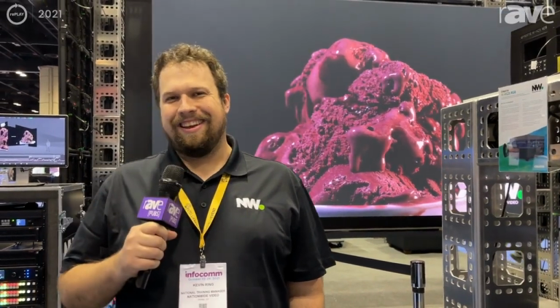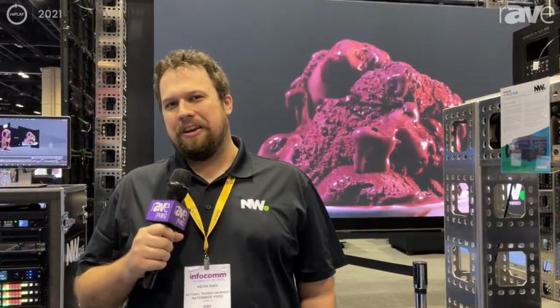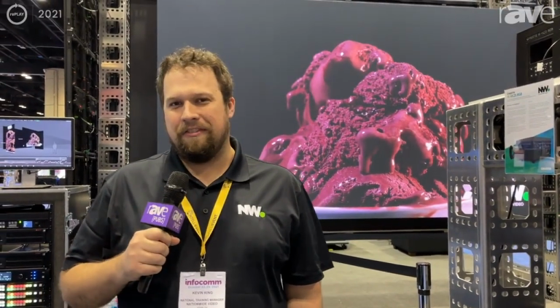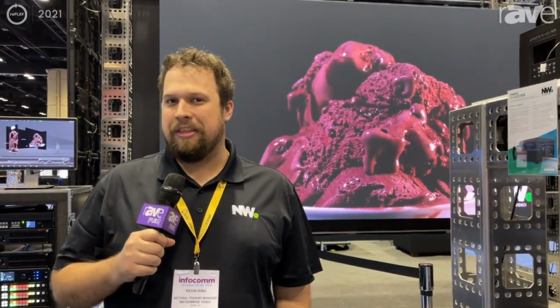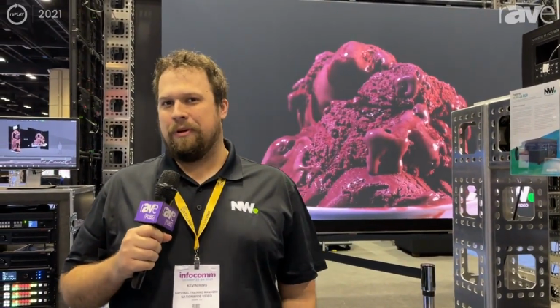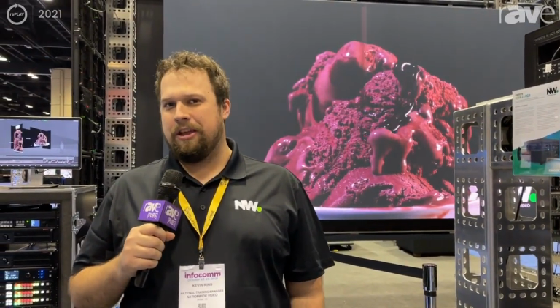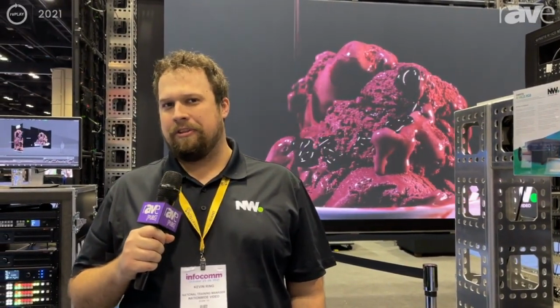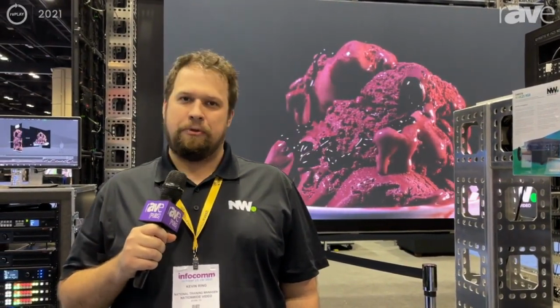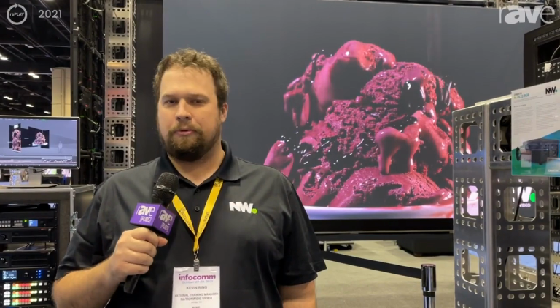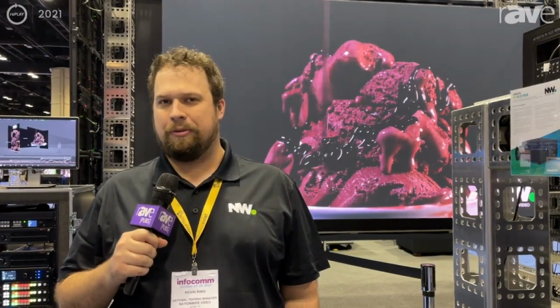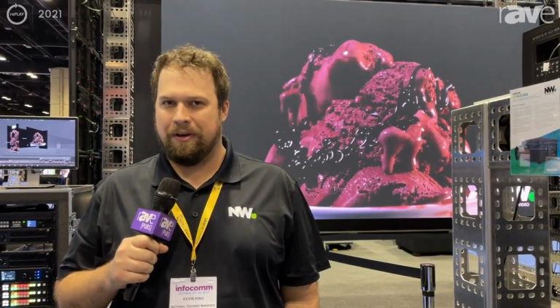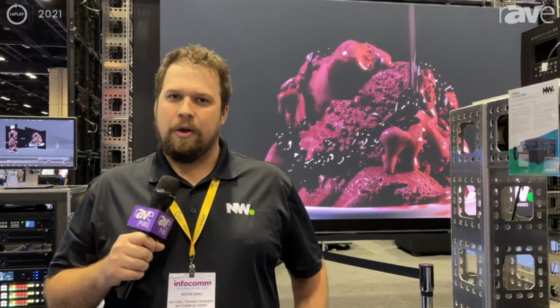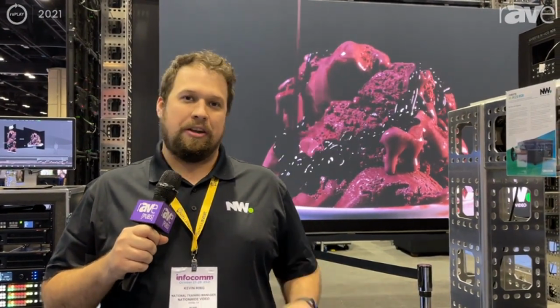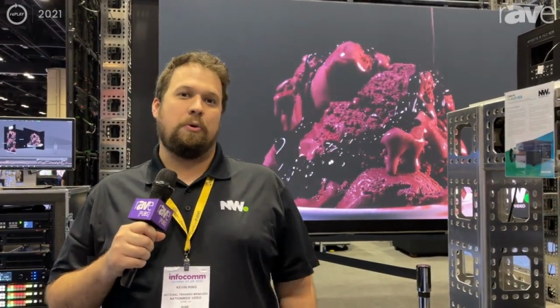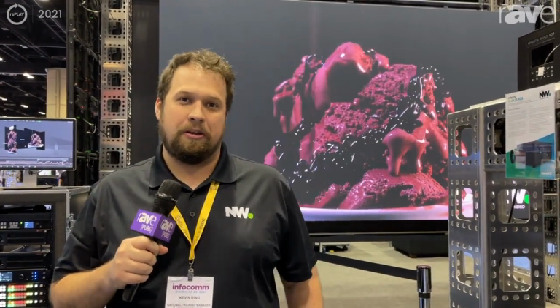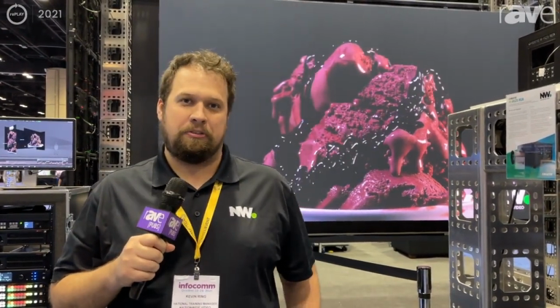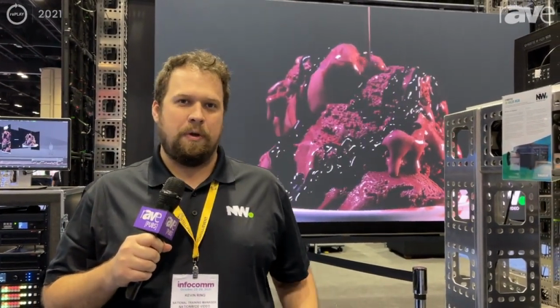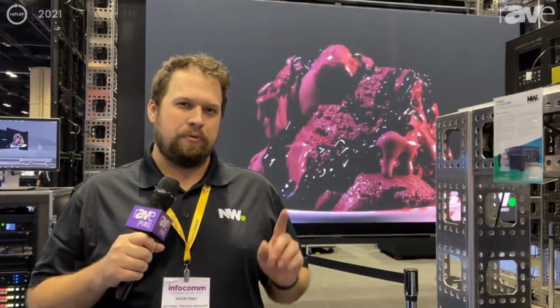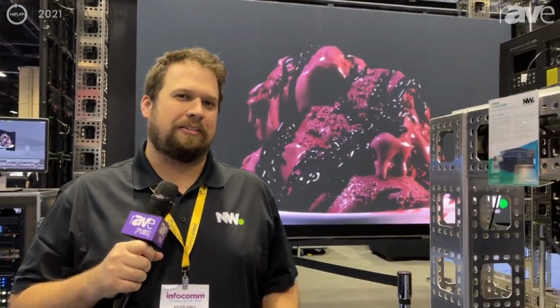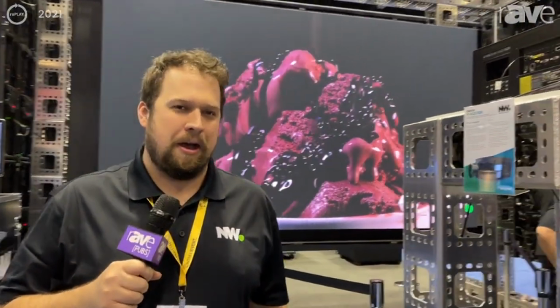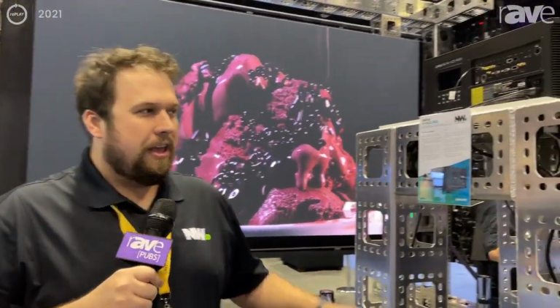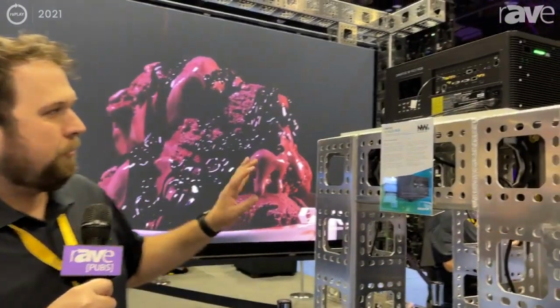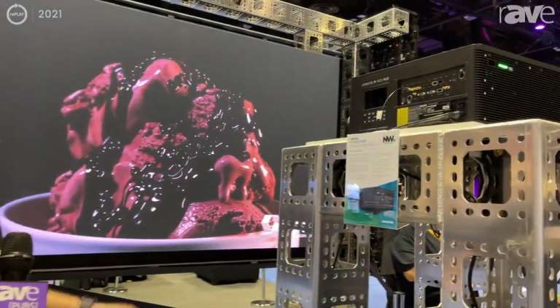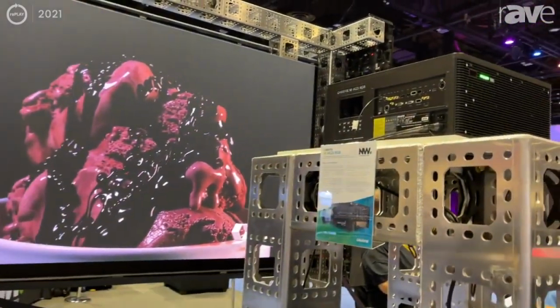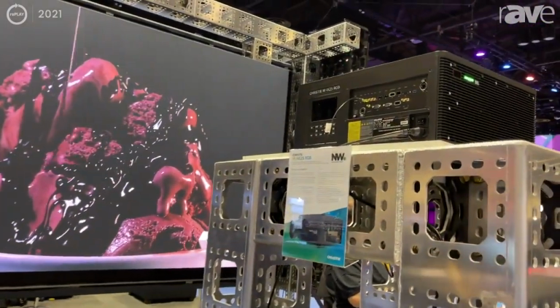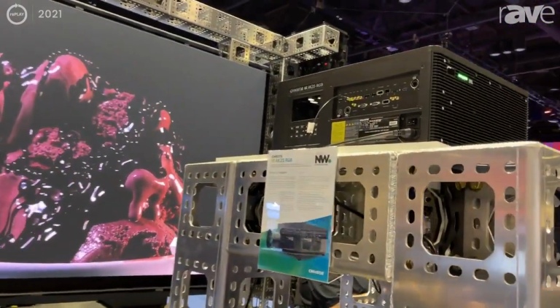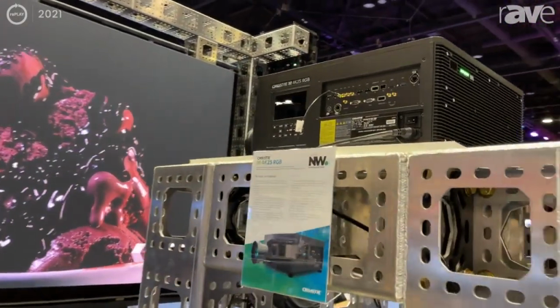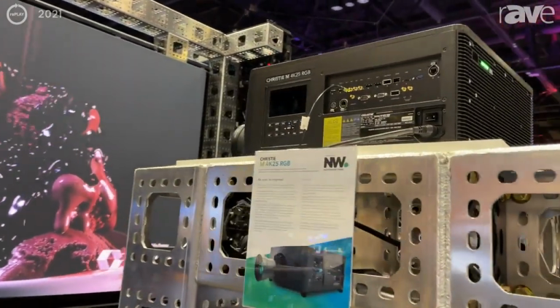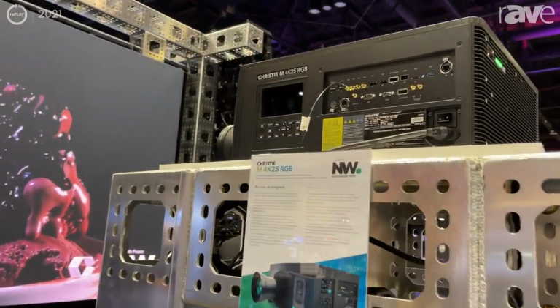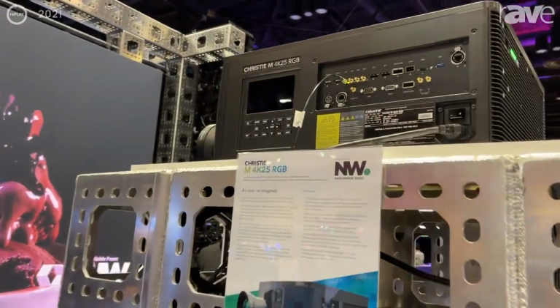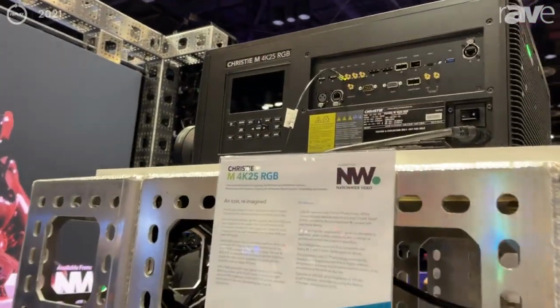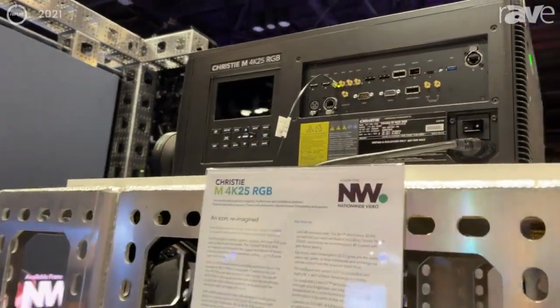Hello there, this is Kevin Ring with Nationwide Video presenting from Infocom 2021. We have a lot of really cool things in our booth this year, but one thing we're really excited about is the brand new Christie M4K25 RGB laser.